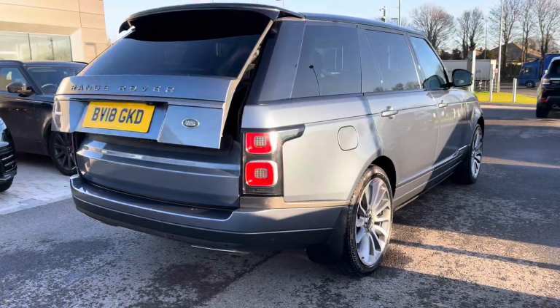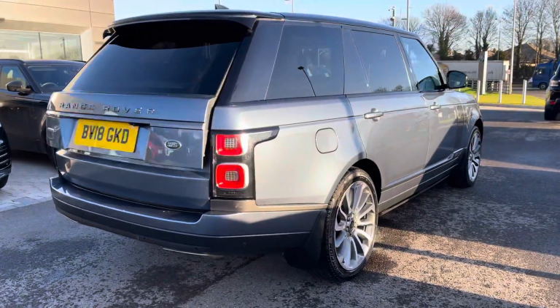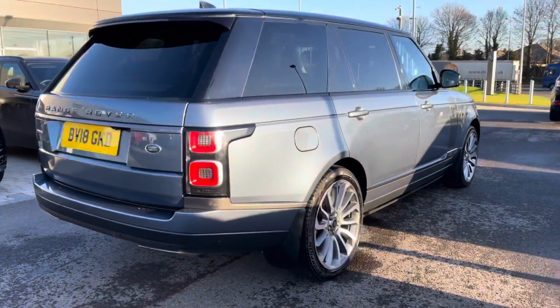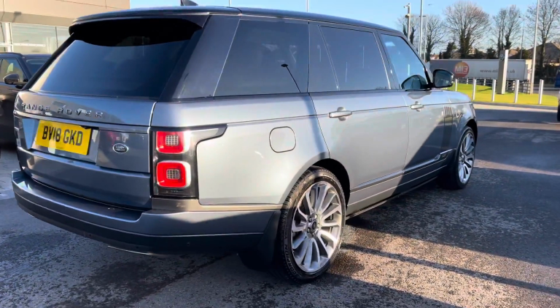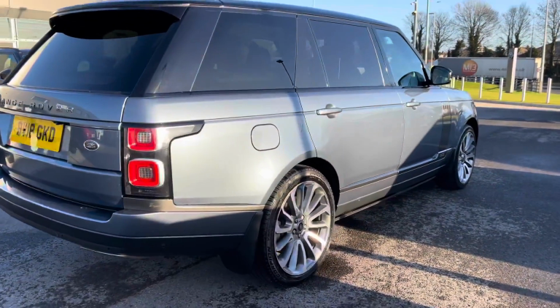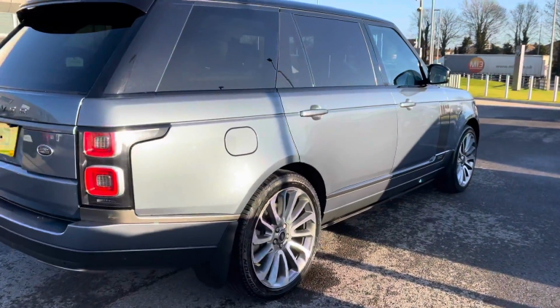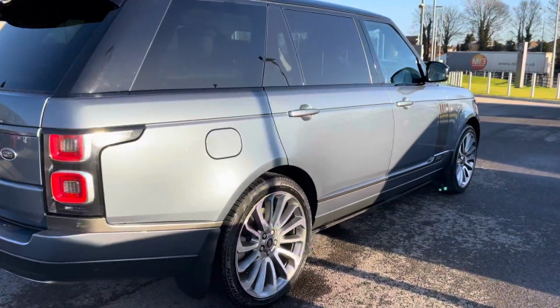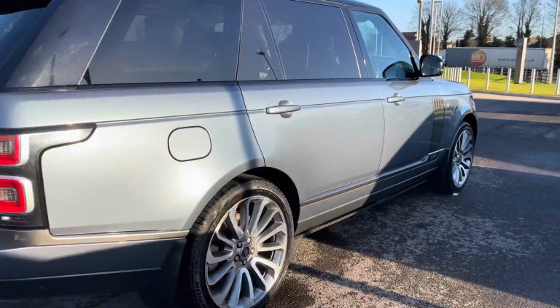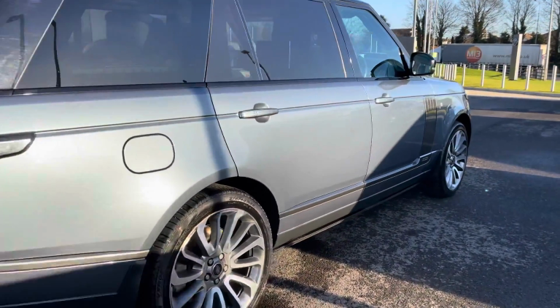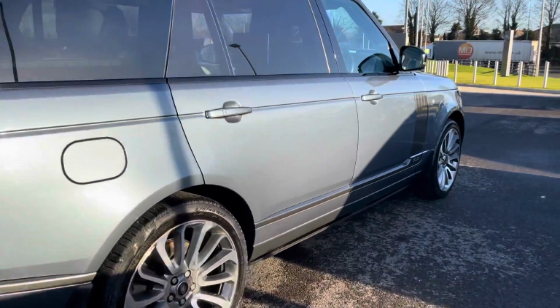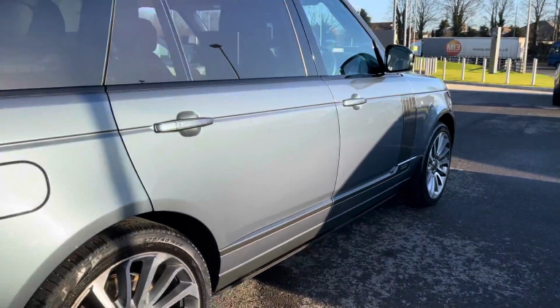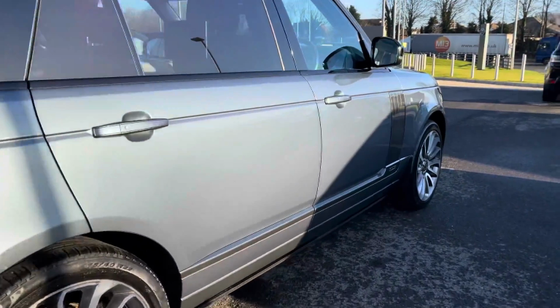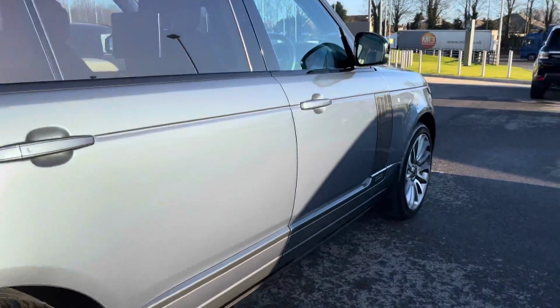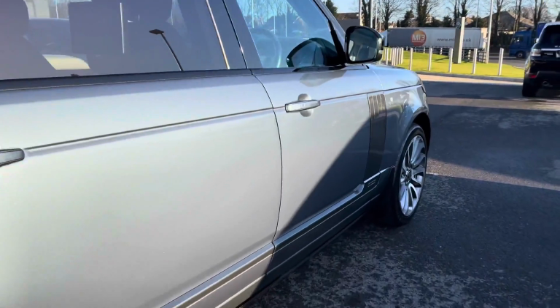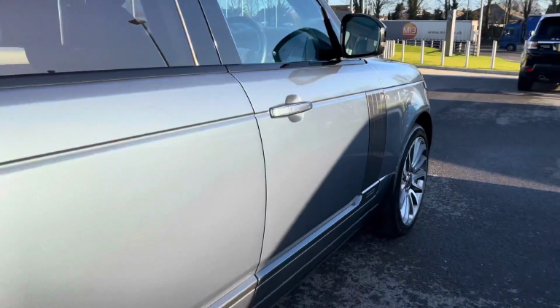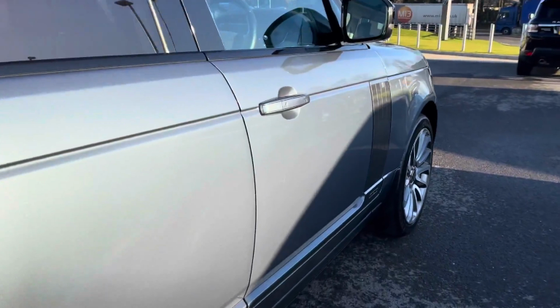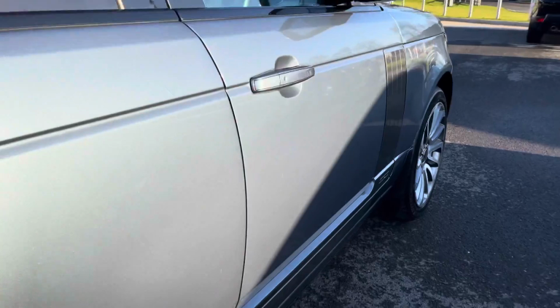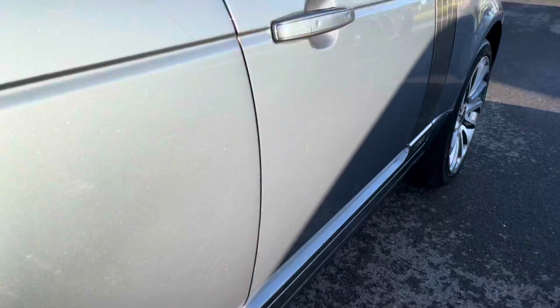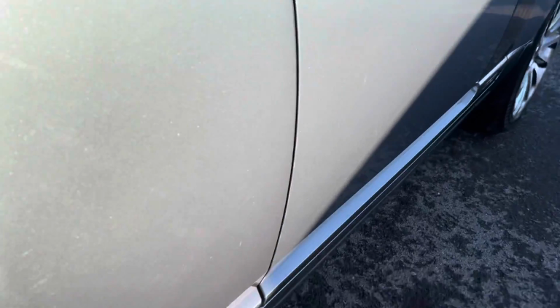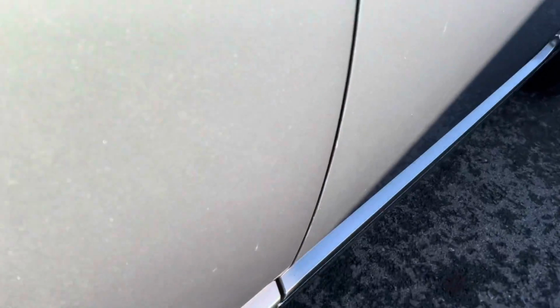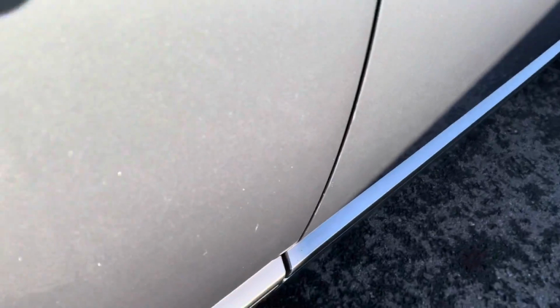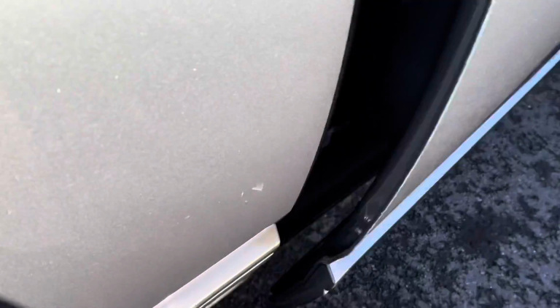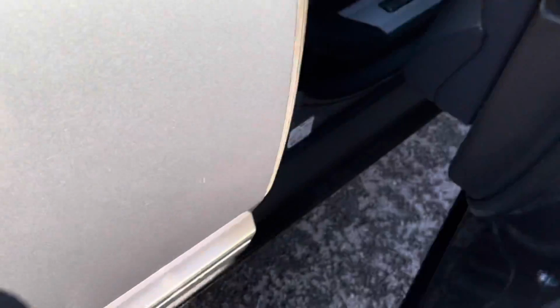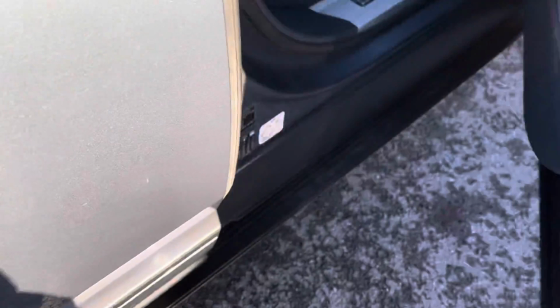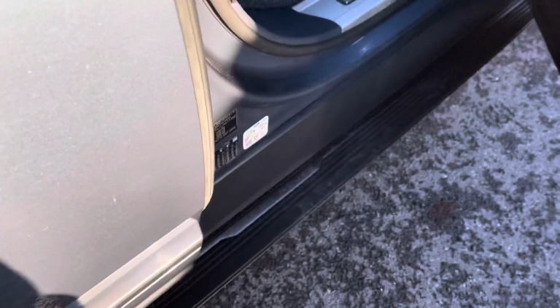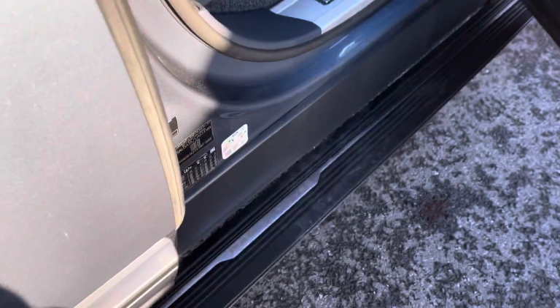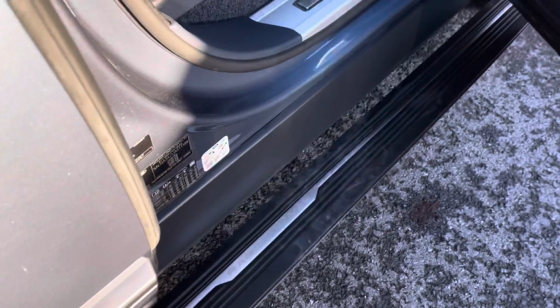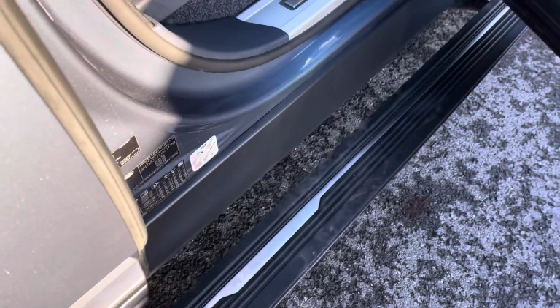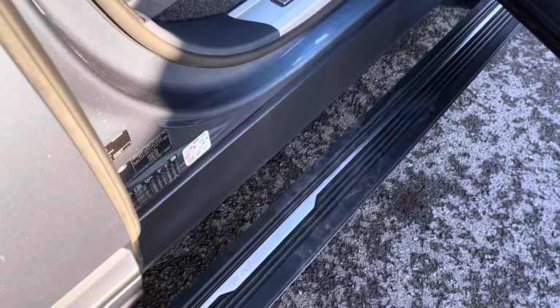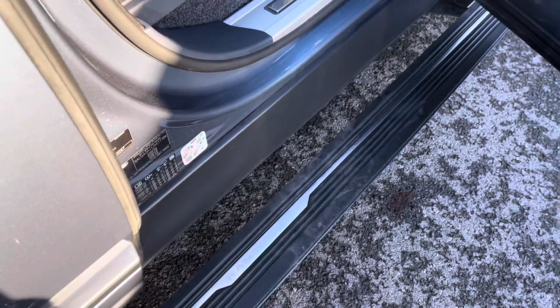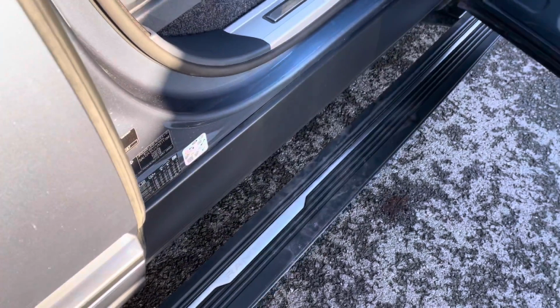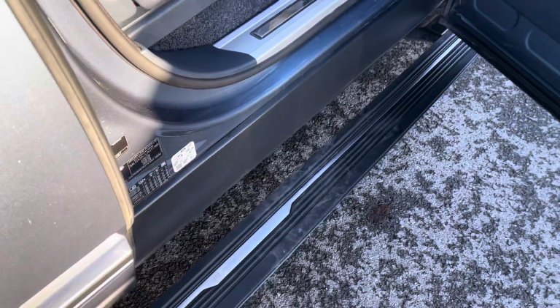With this car you also have privacy glass, keyless entry and electrically deployable side steps making it easier to get in and out of the vehicle.